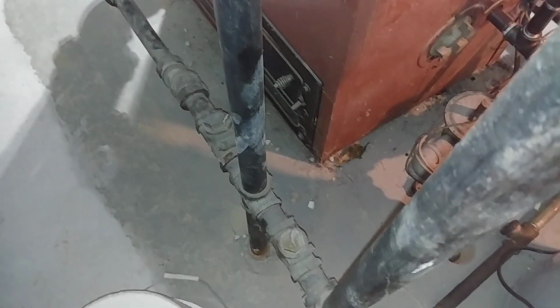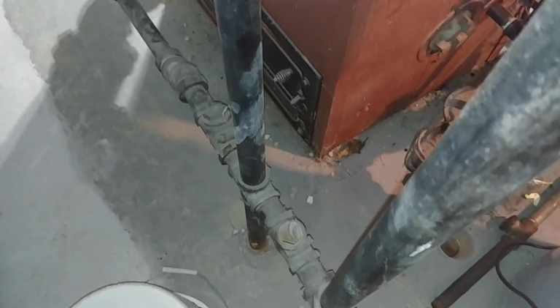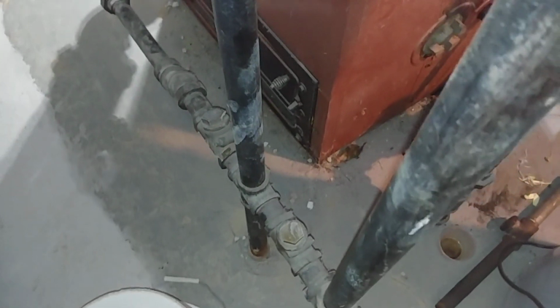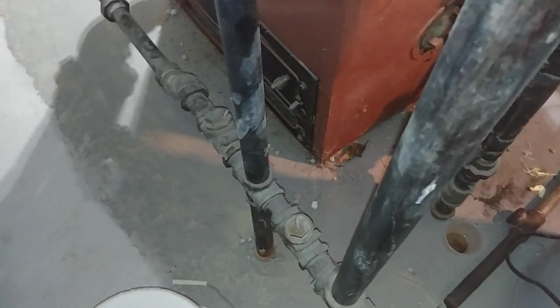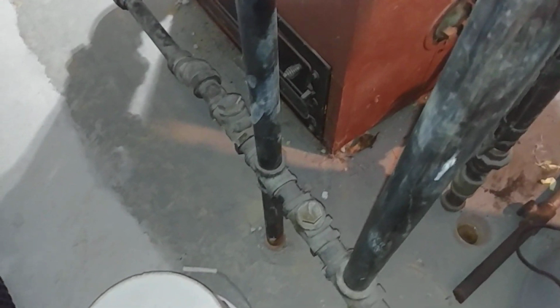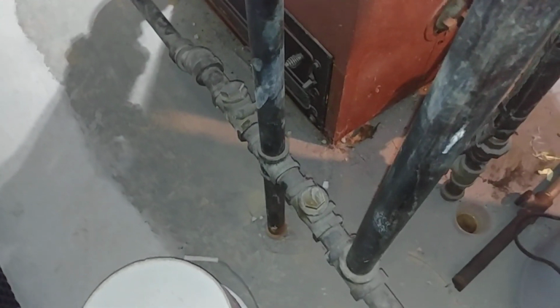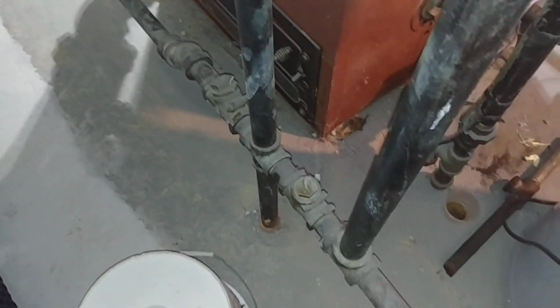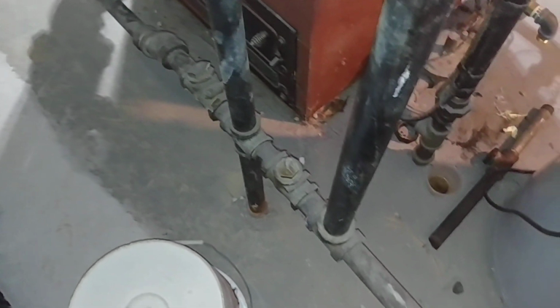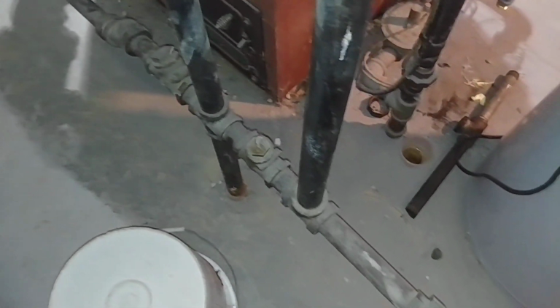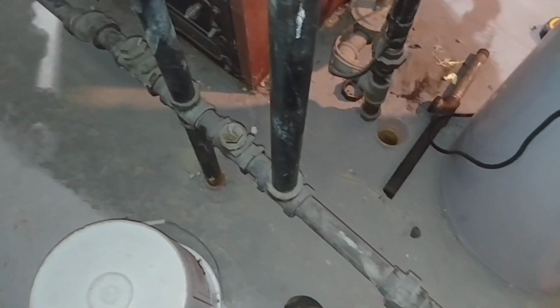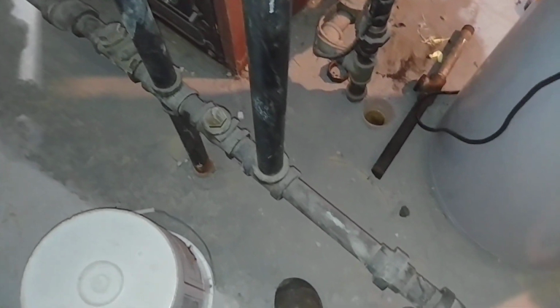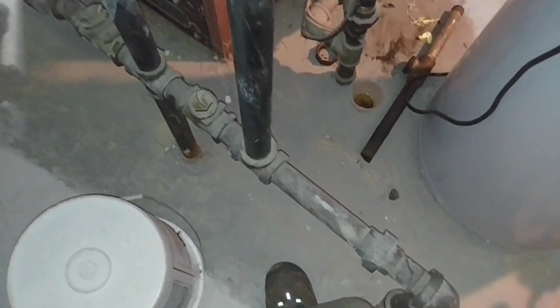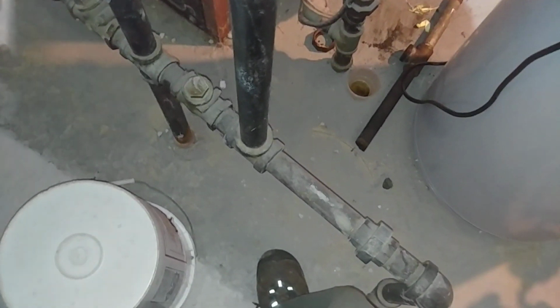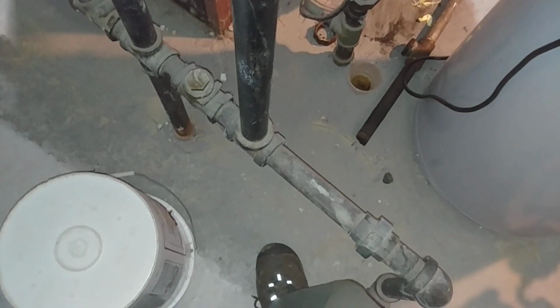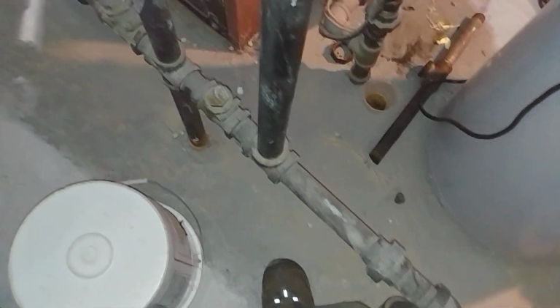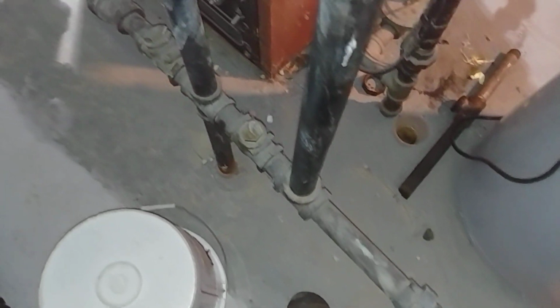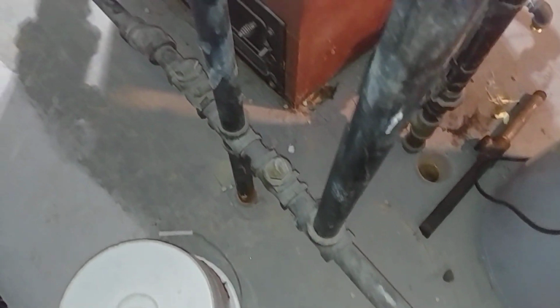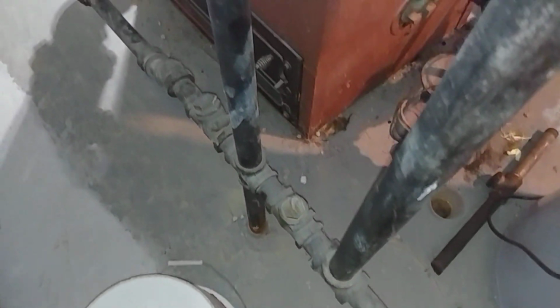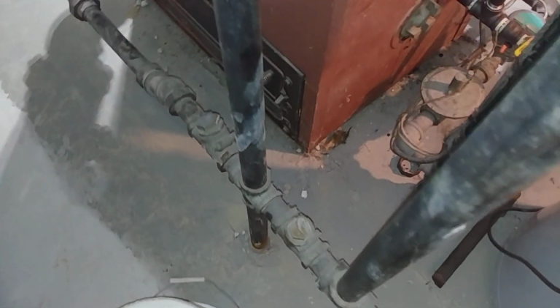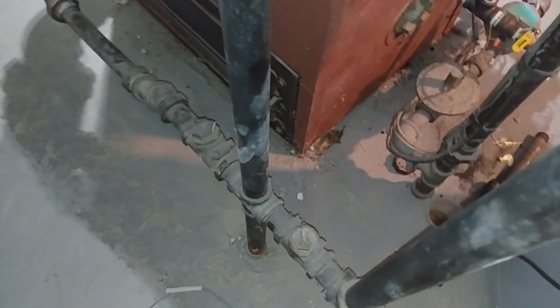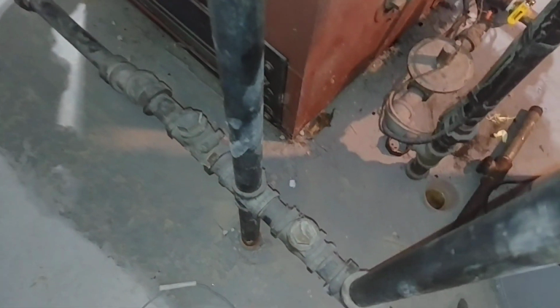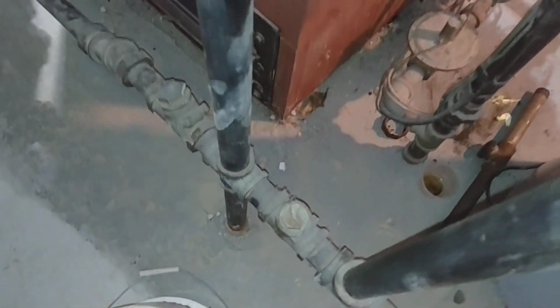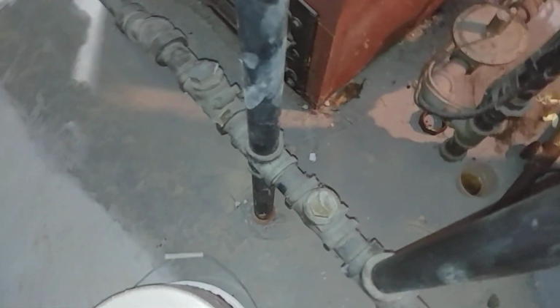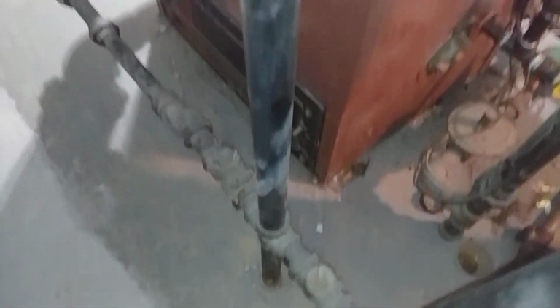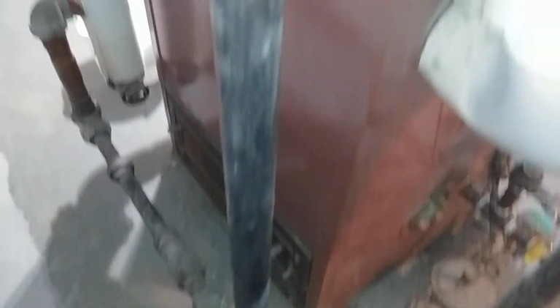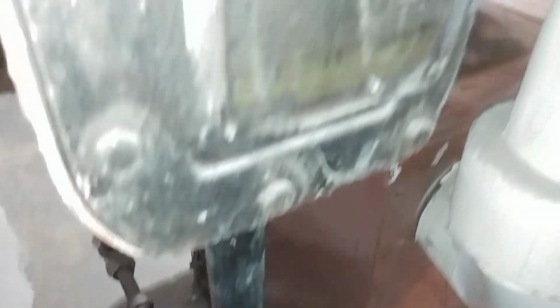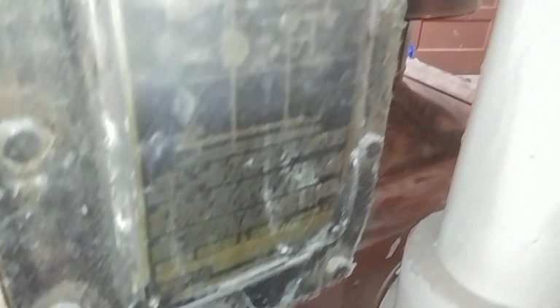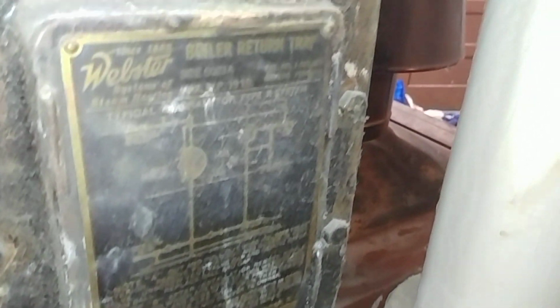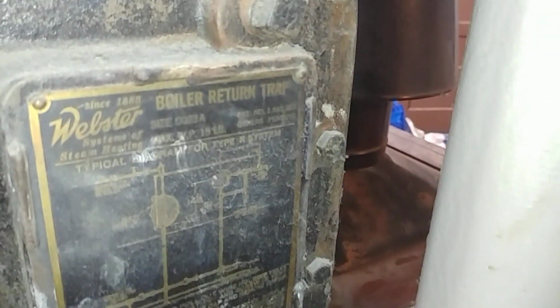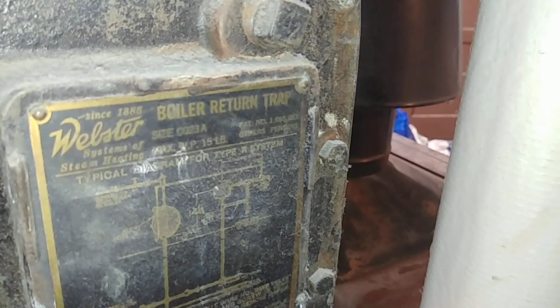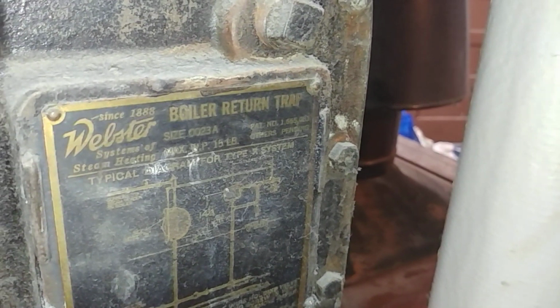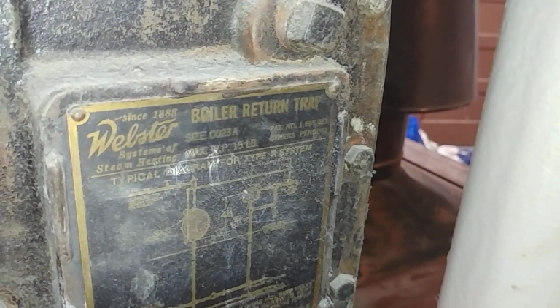Hey folks, quick video on a two pipe steam system. This particular one is one I've probably shown you before — it's the Warren Webster type.